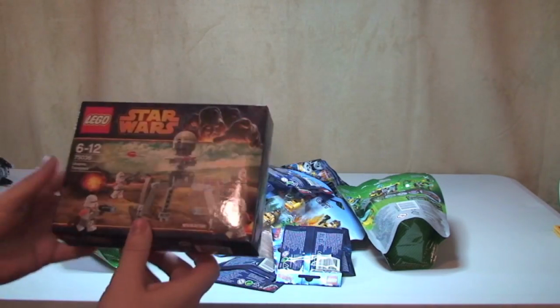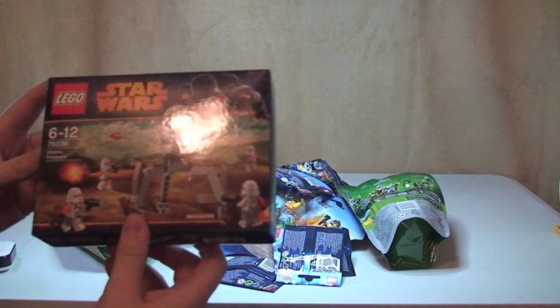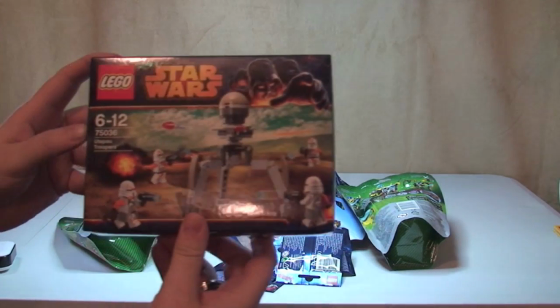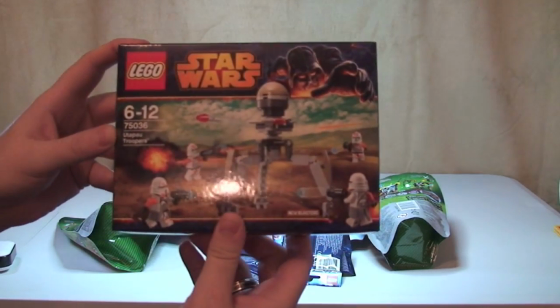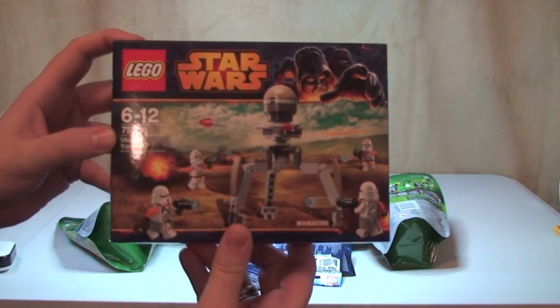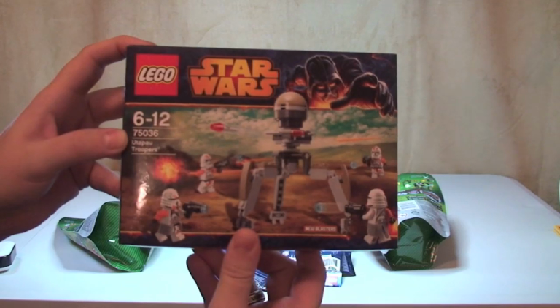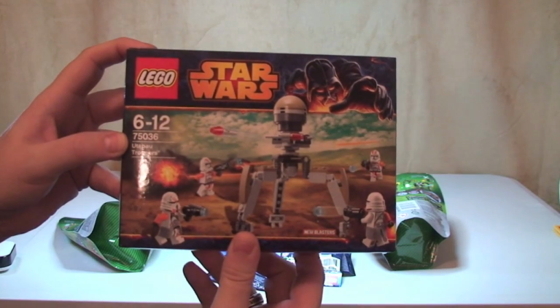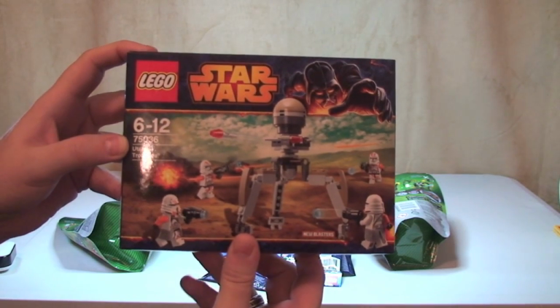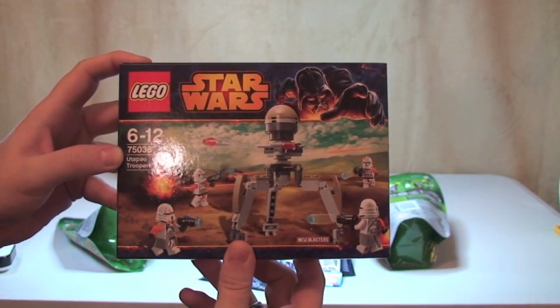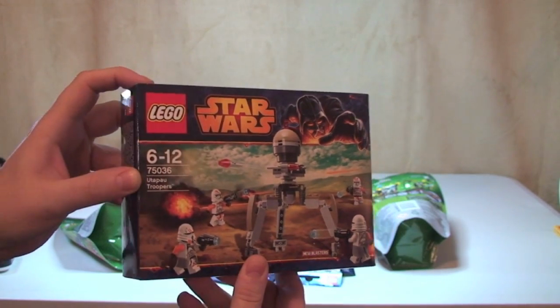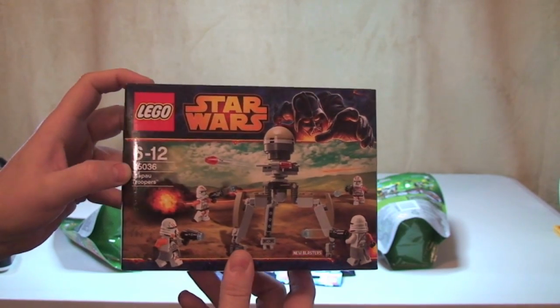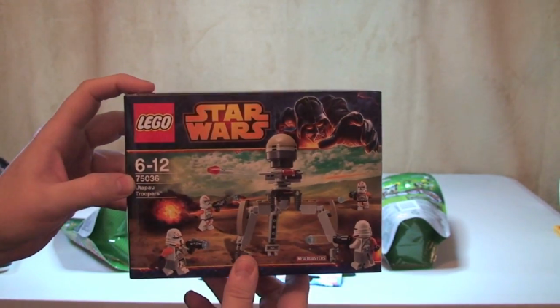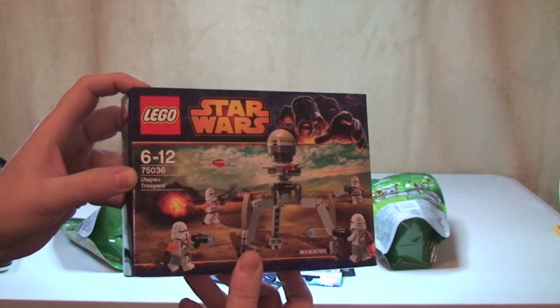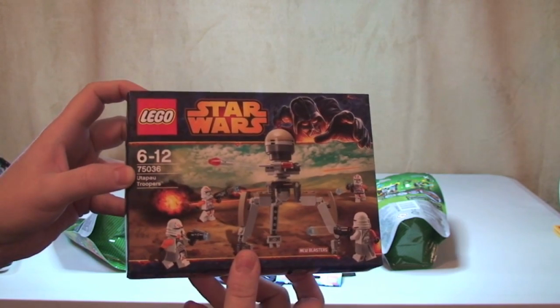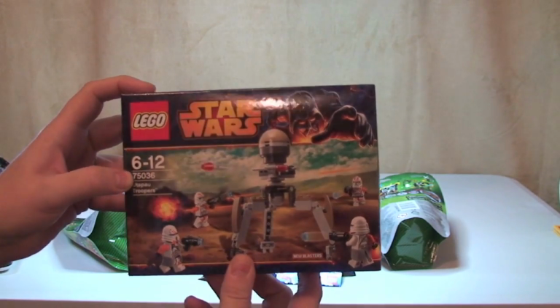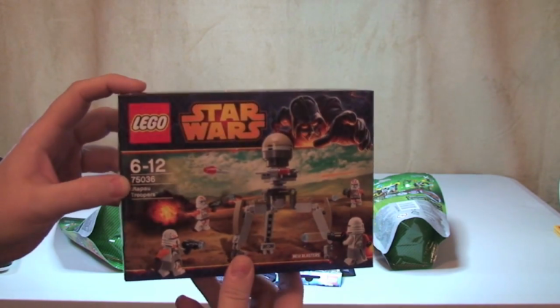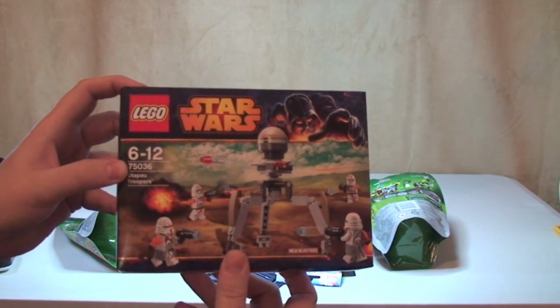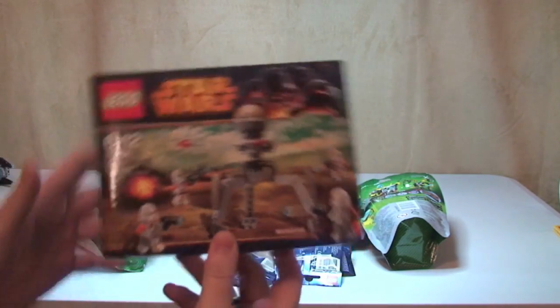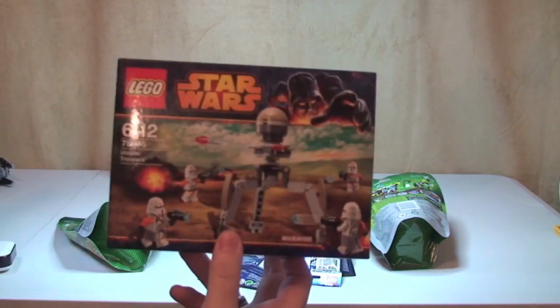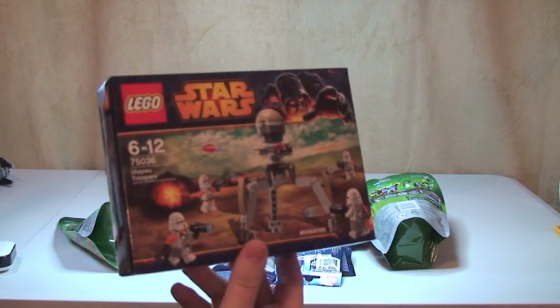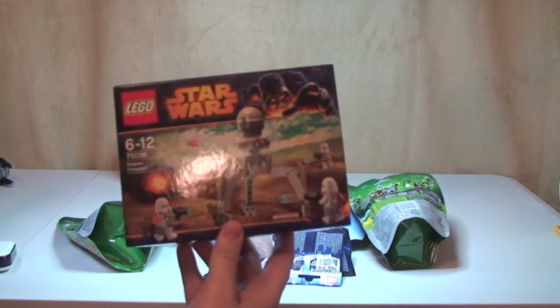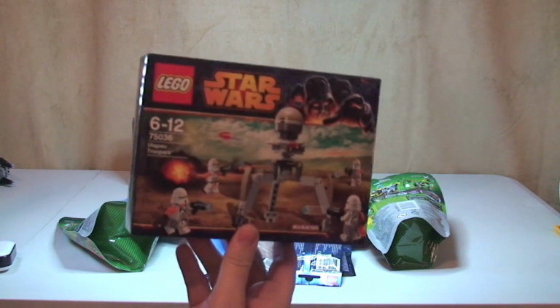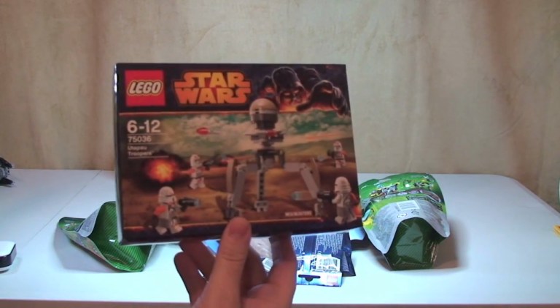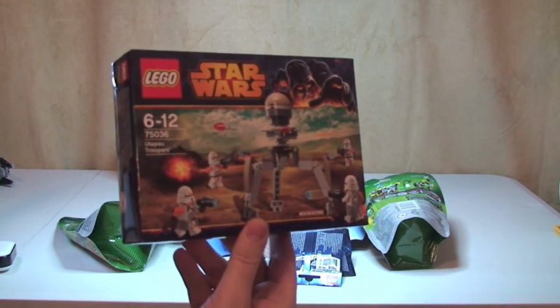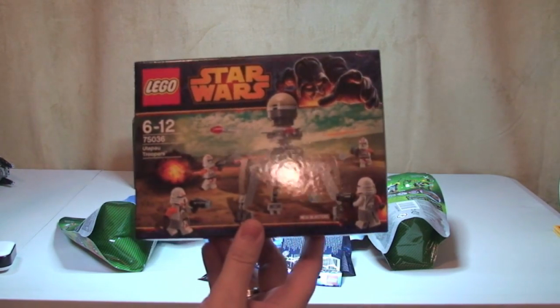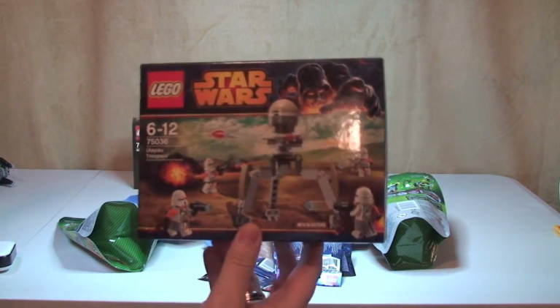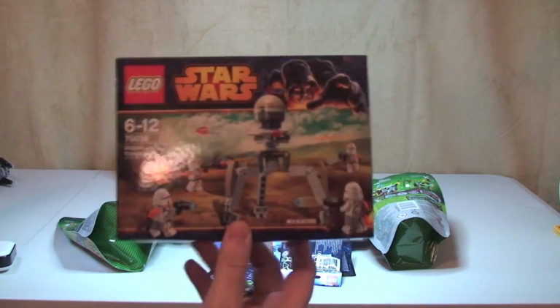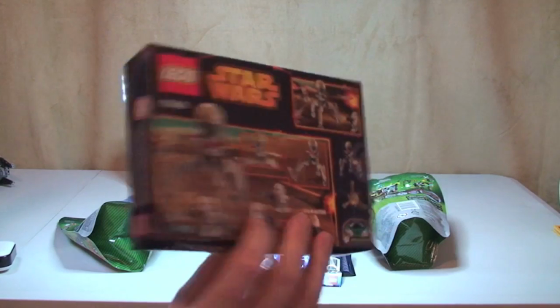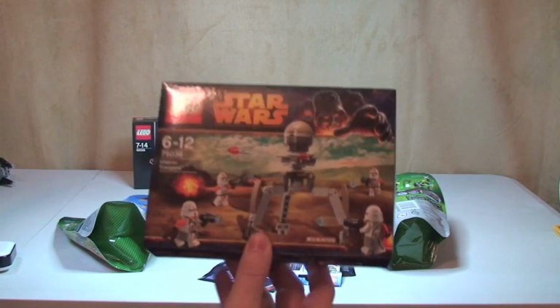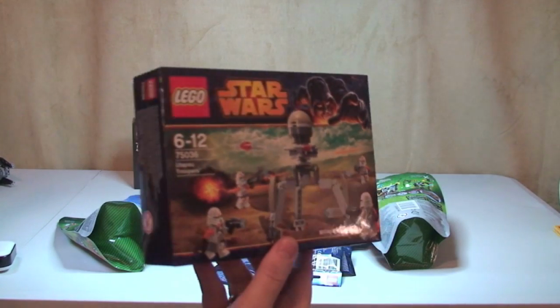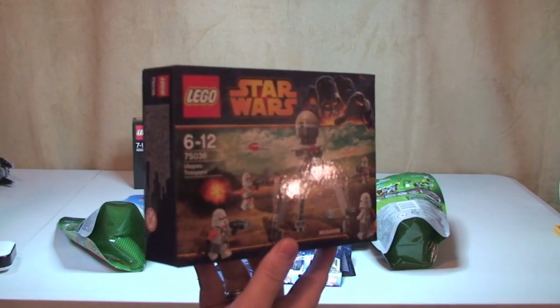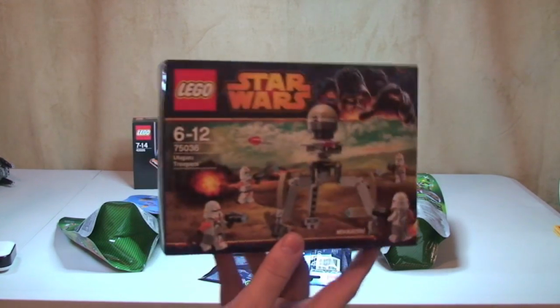Next up we have the Utapu Troopers, set 75036, obviously from the new 2014 Lego Star Wars winter range. This is actually going to be in my latest giveaway competition, which you will see uploaded today.